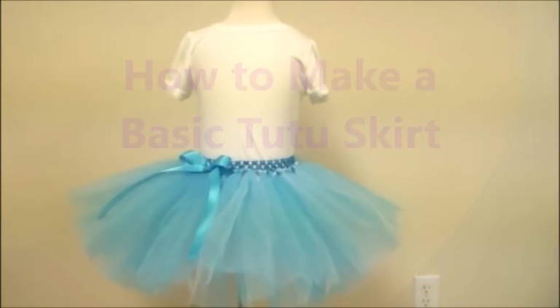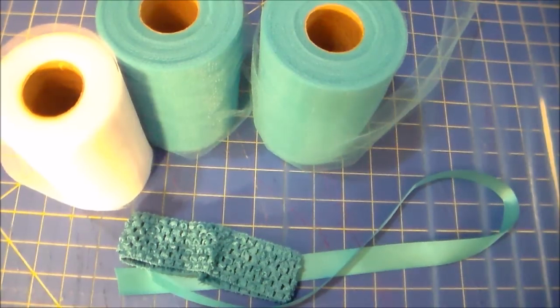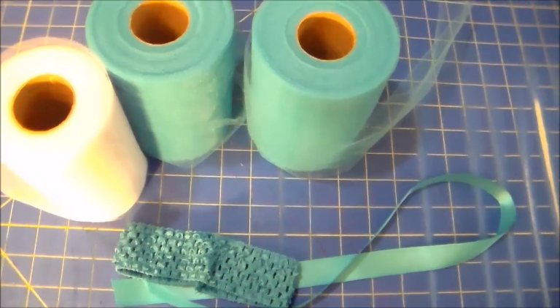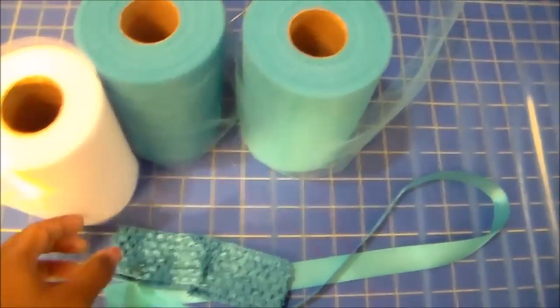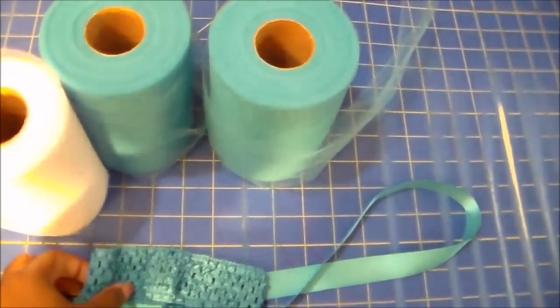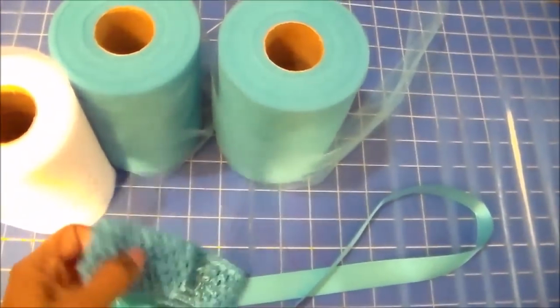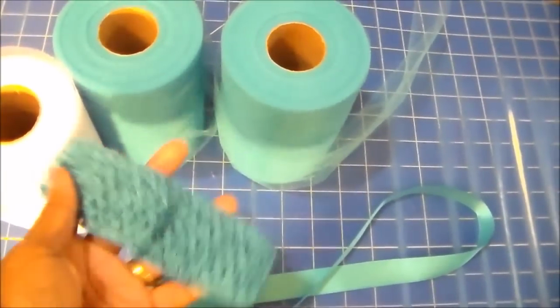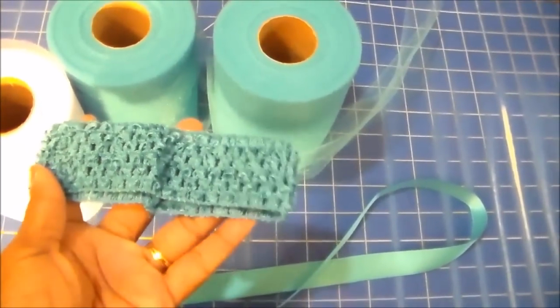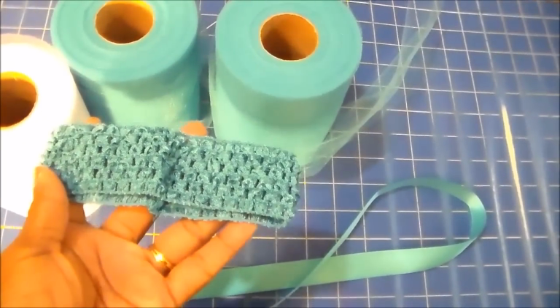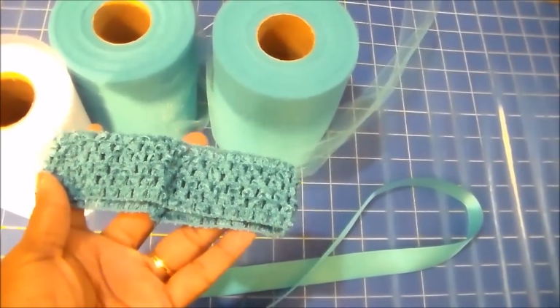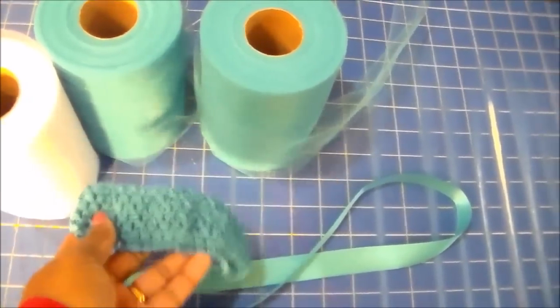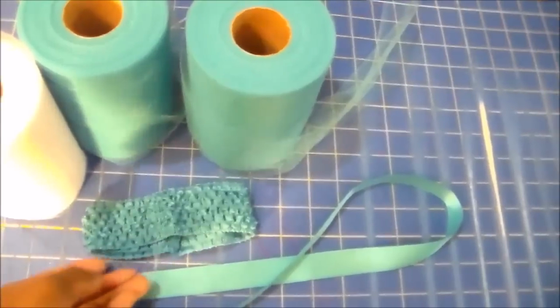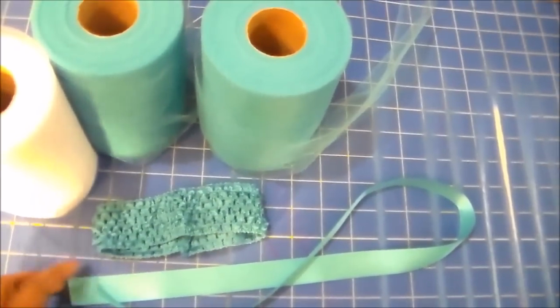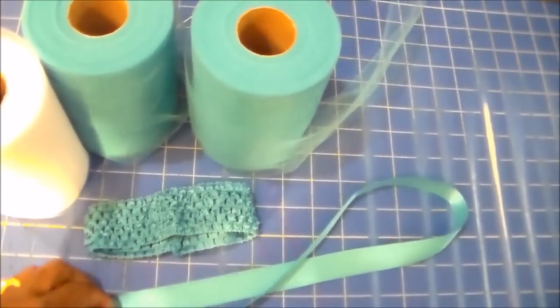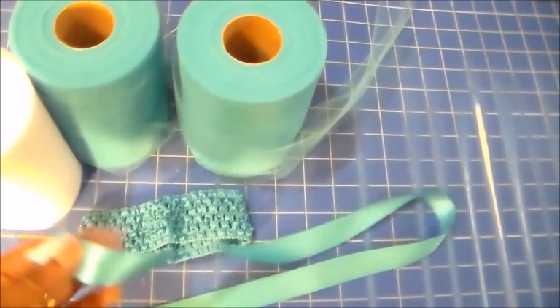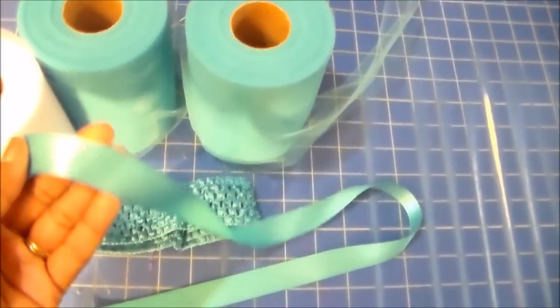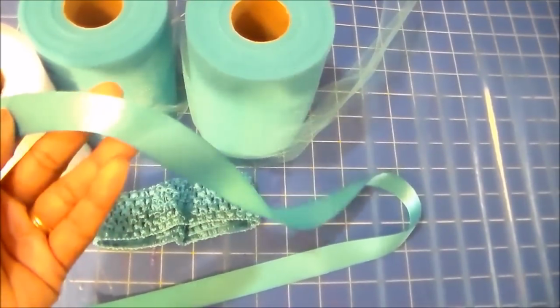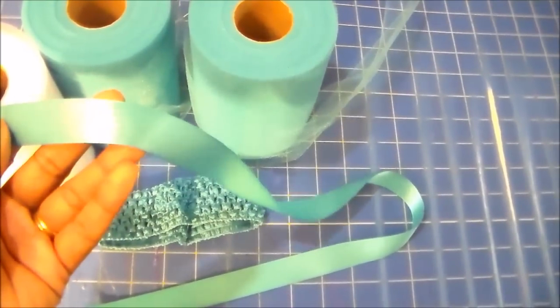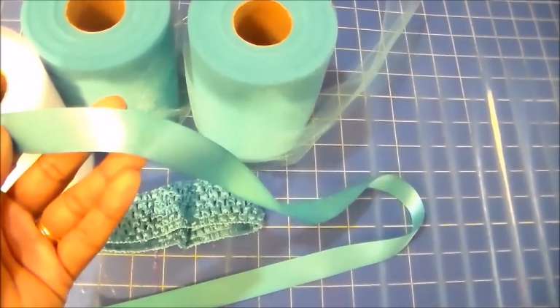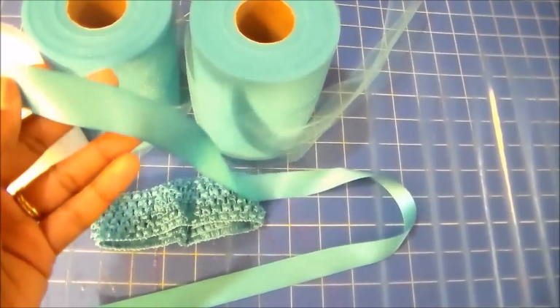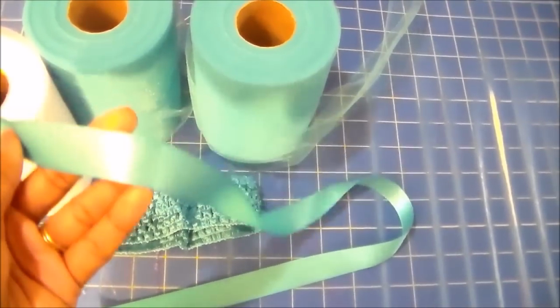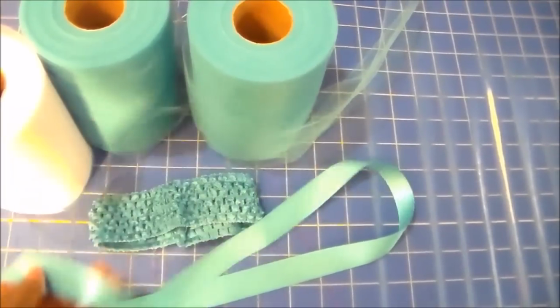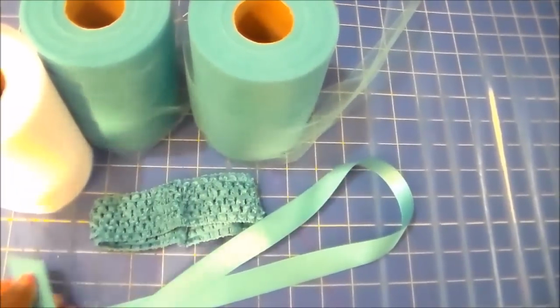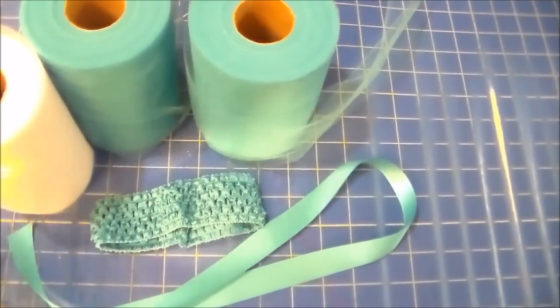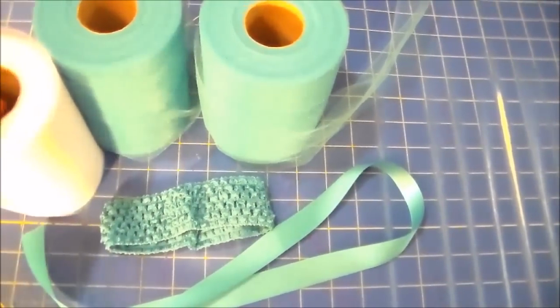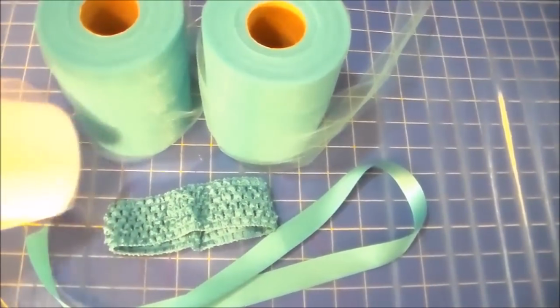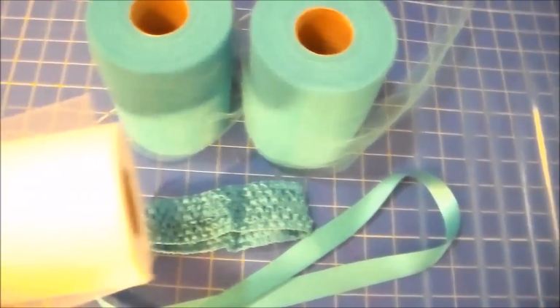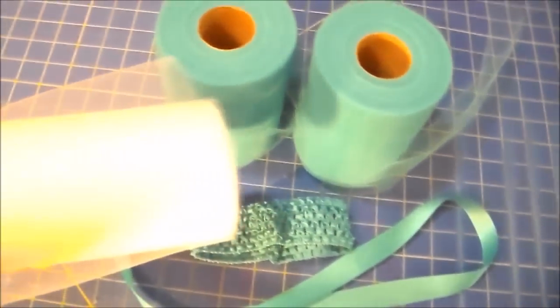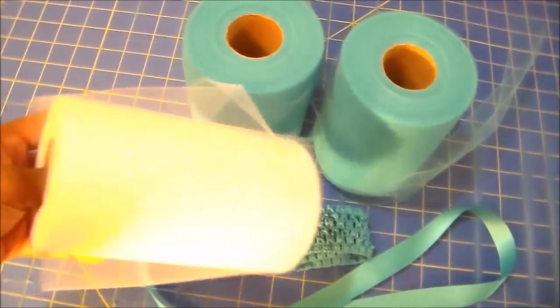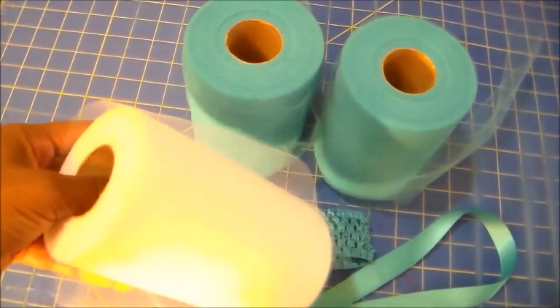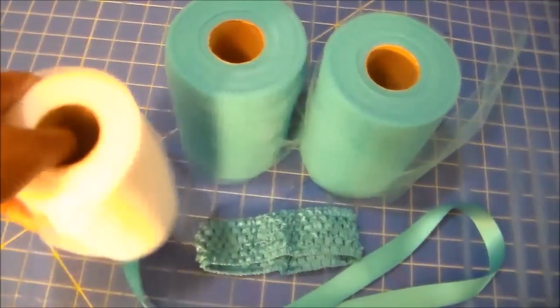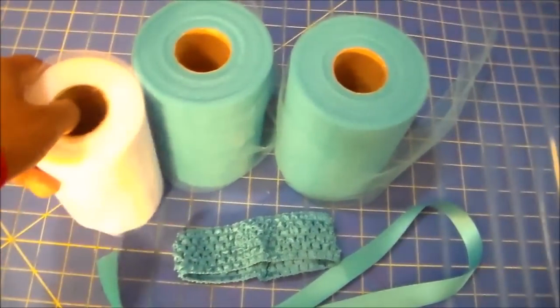What you're going to need to make this tutu is a crochet headband. Any size will do, but this one's one and a half inches. You'll need some ribbon of your choice — I believe that's about a one inch ribbon. And you'll need tulle rolls.